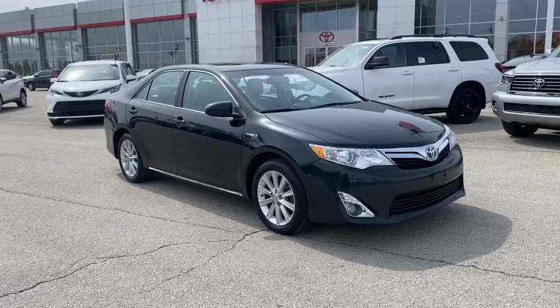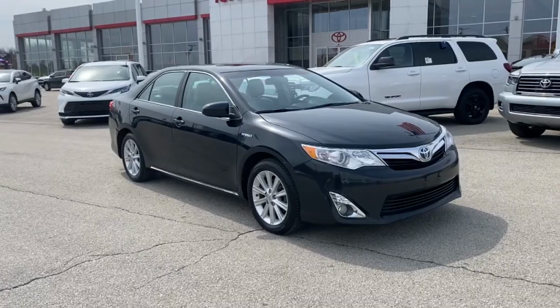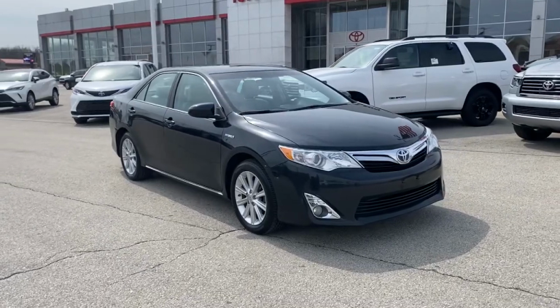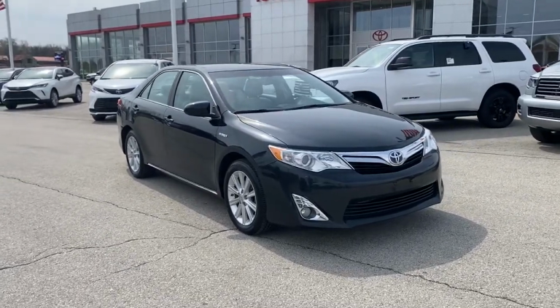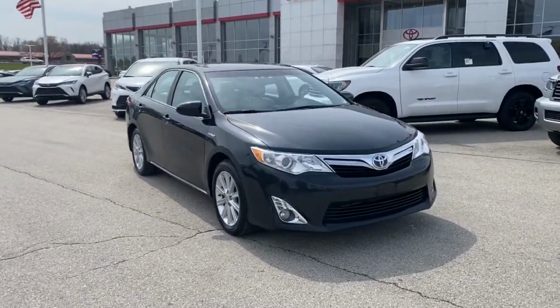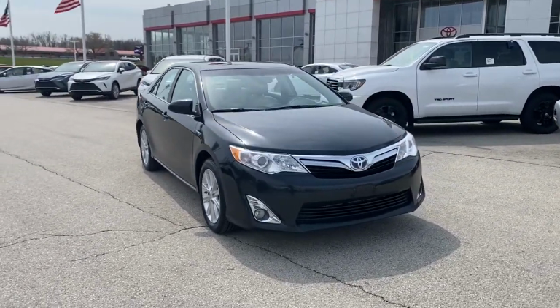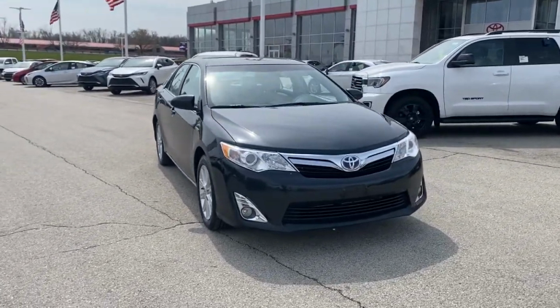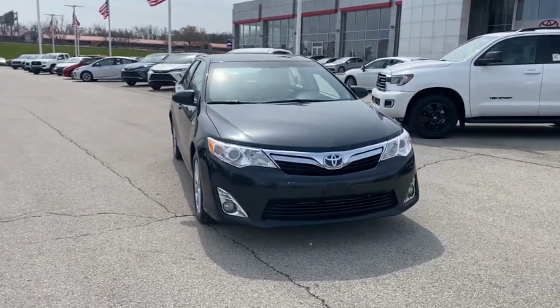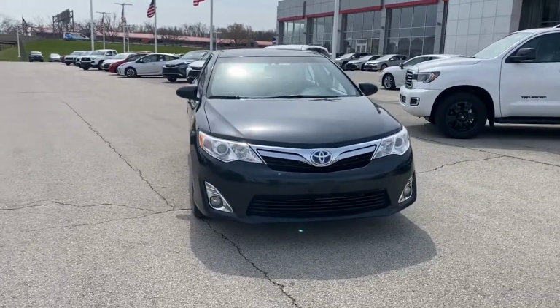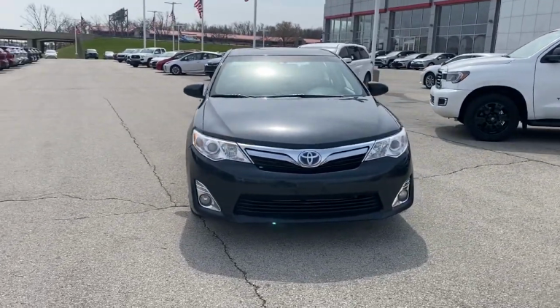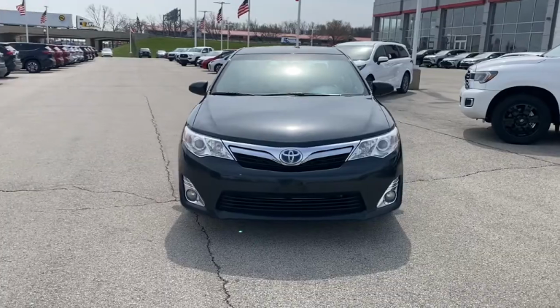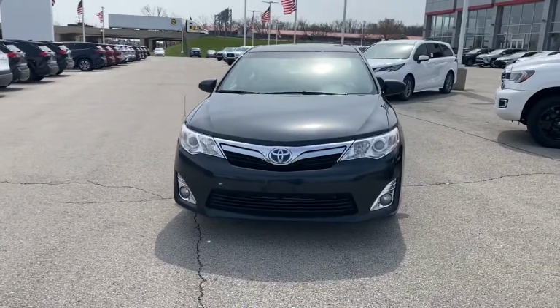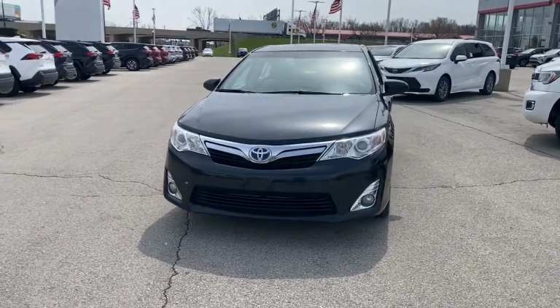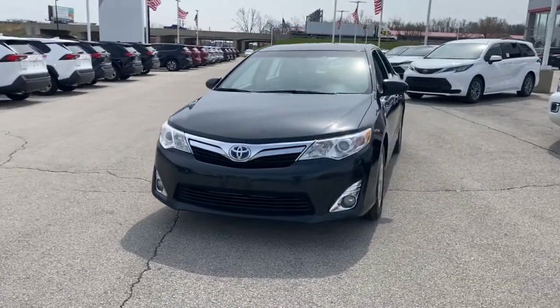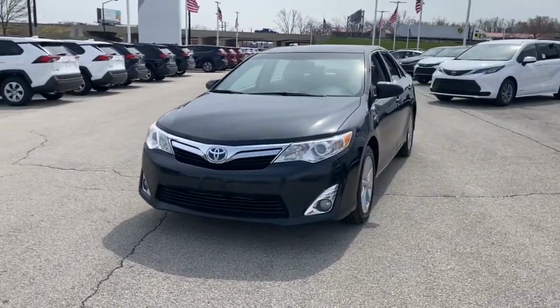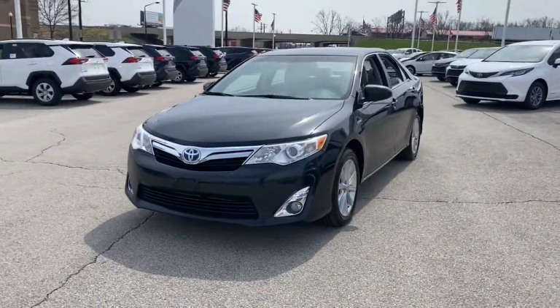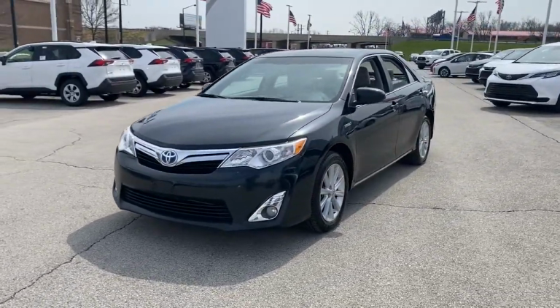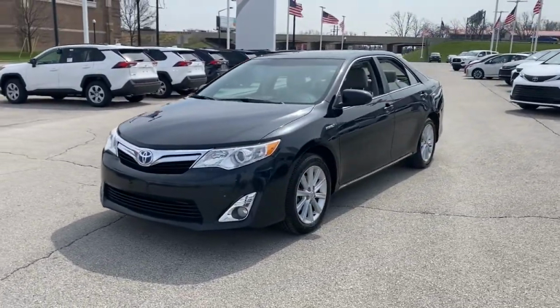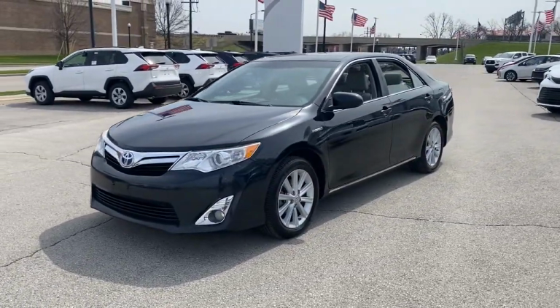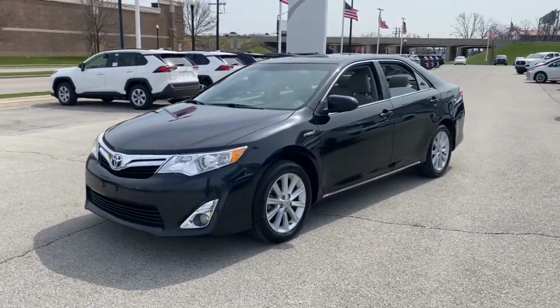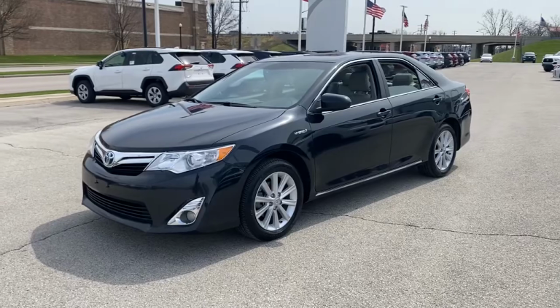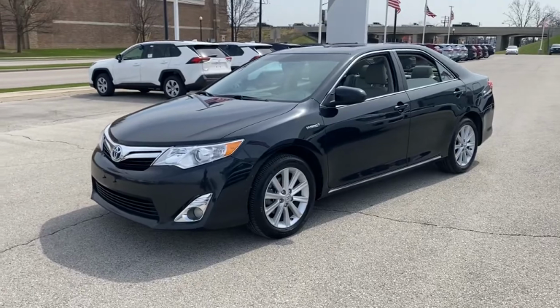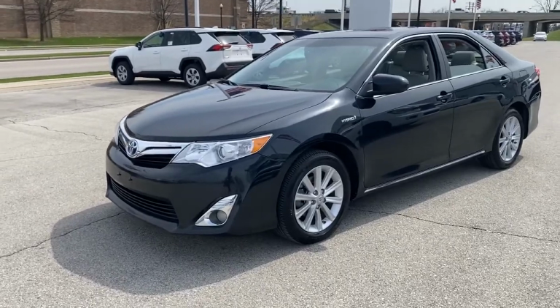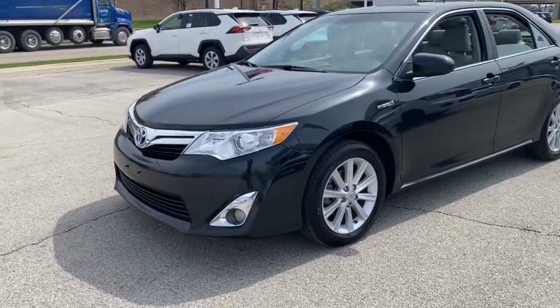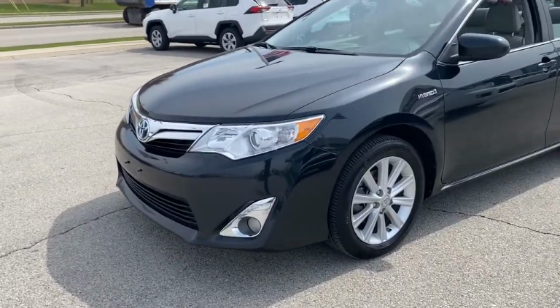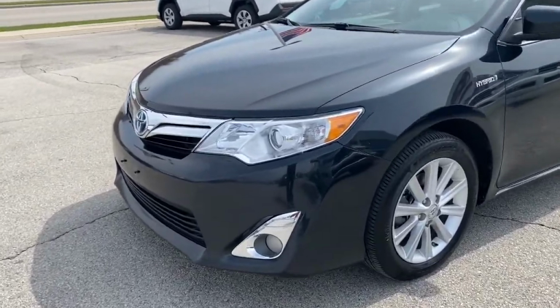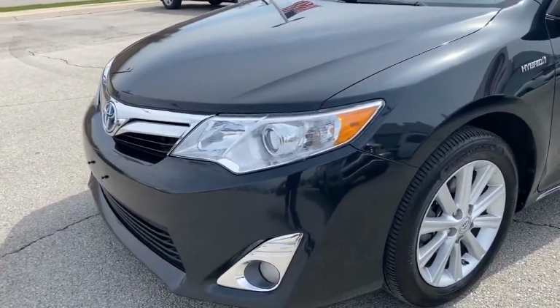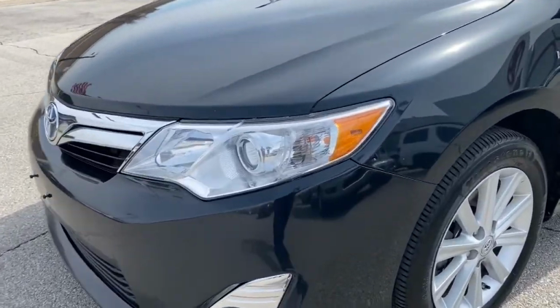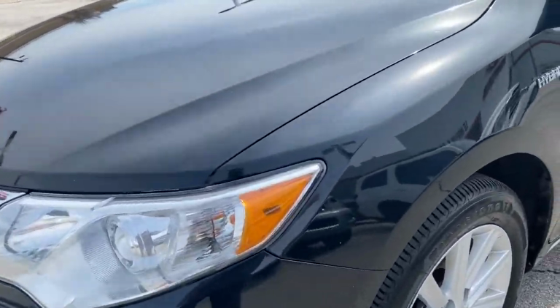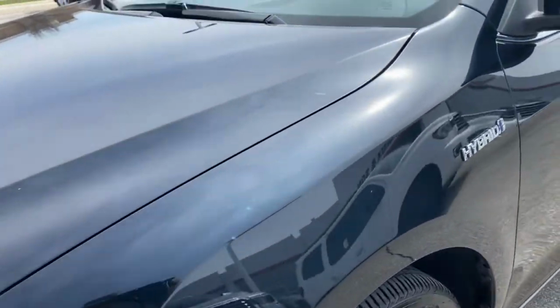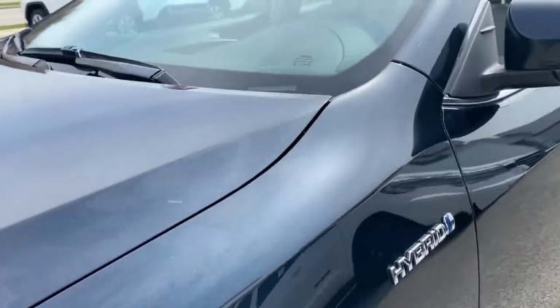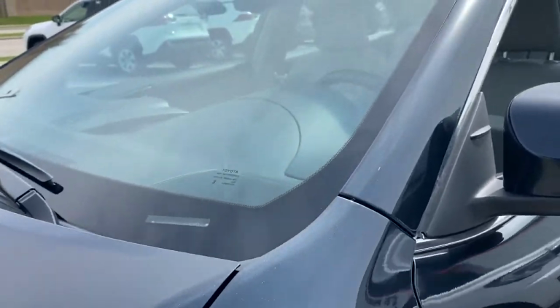Picture yourself in the 2013 Toyota Camry Hybrid. With less than 200,000 miles on the odometer, this vehicle stands out from the rest. Position yourself to make the most of every fuel dollar with this super-efficient Camry Hybrid.